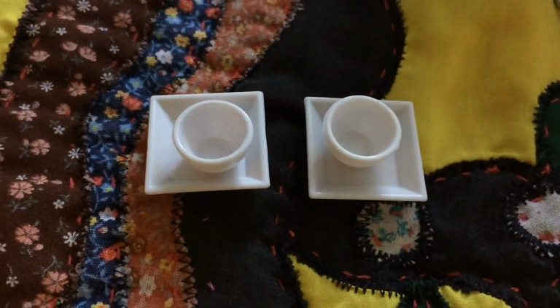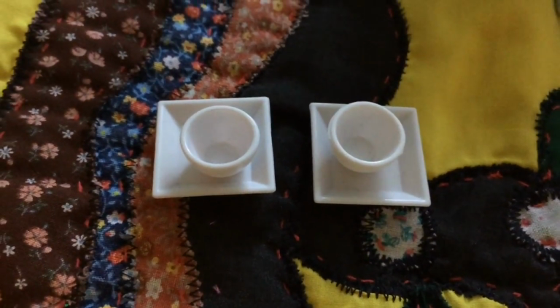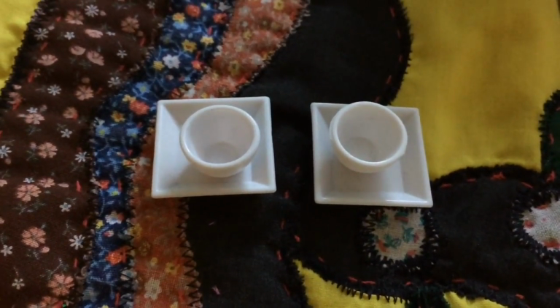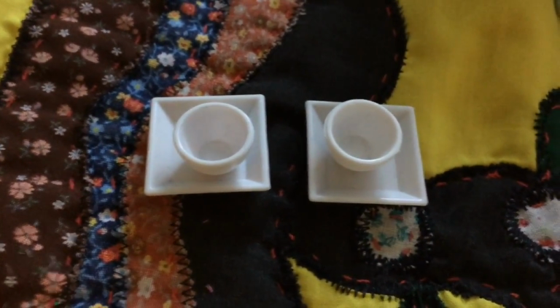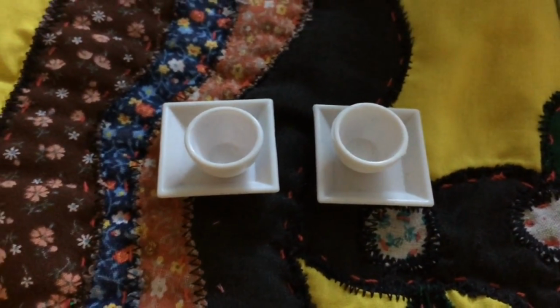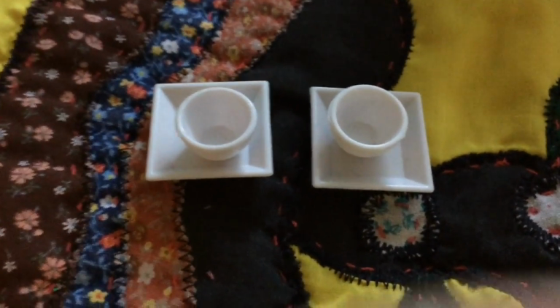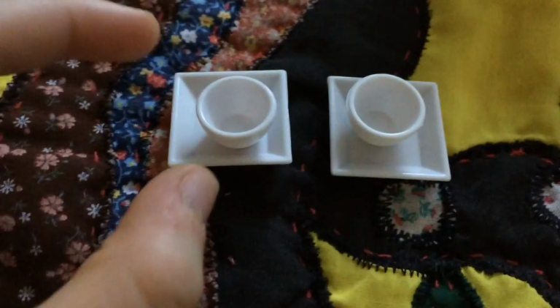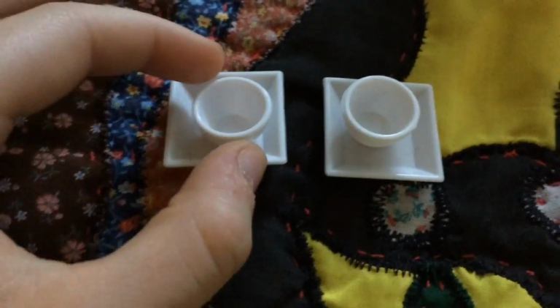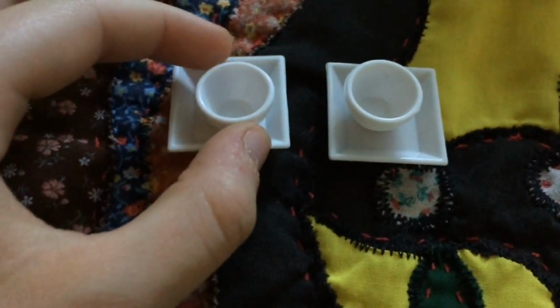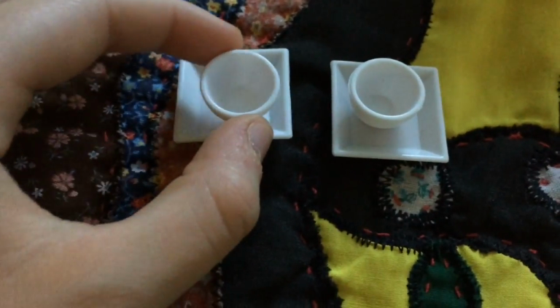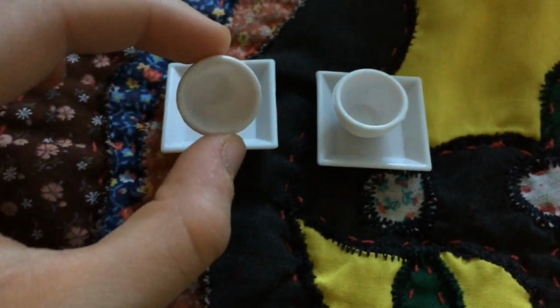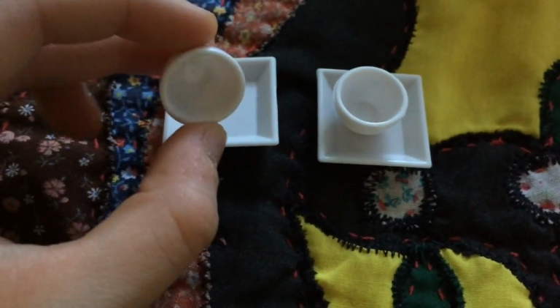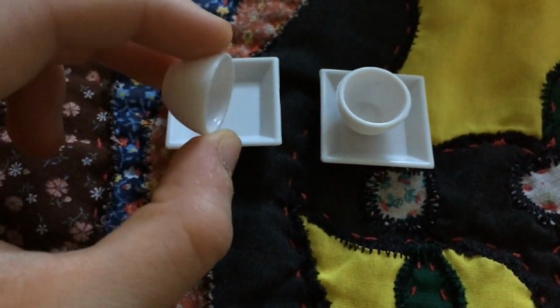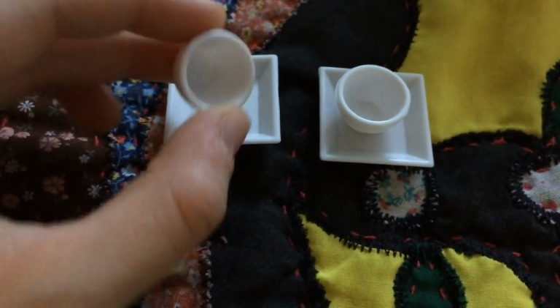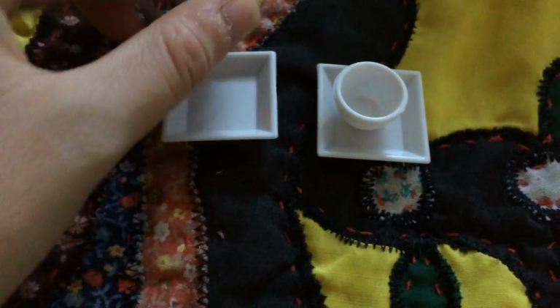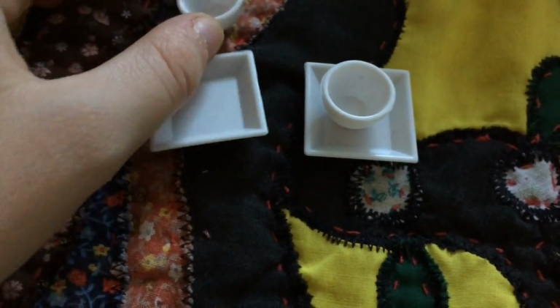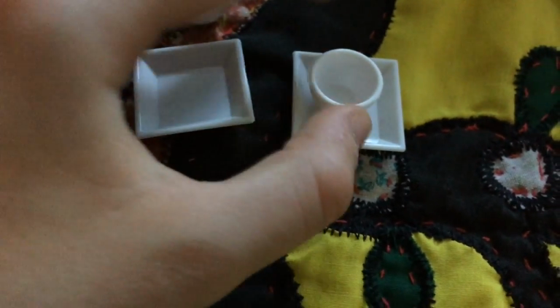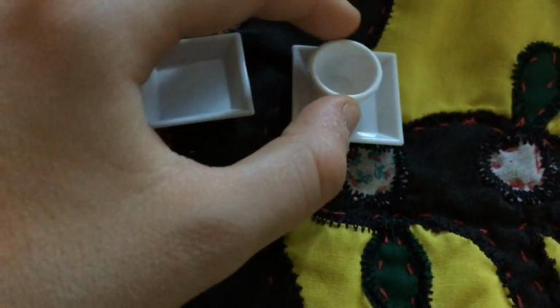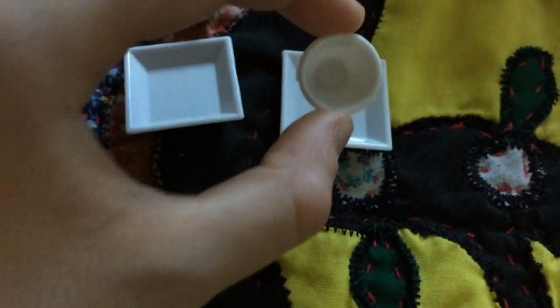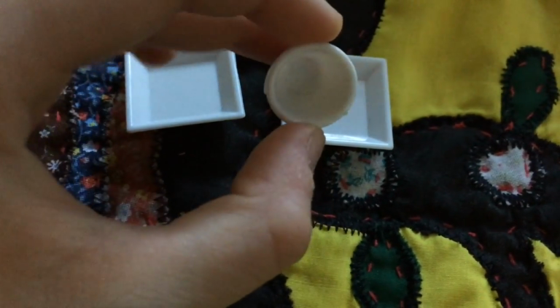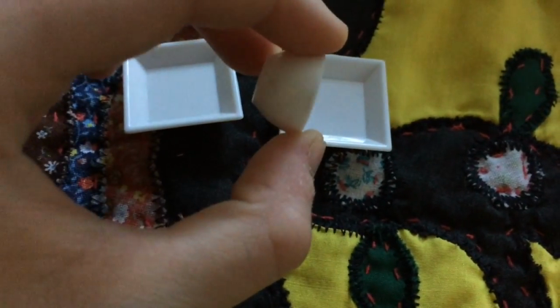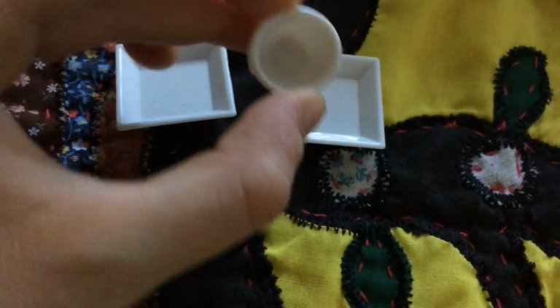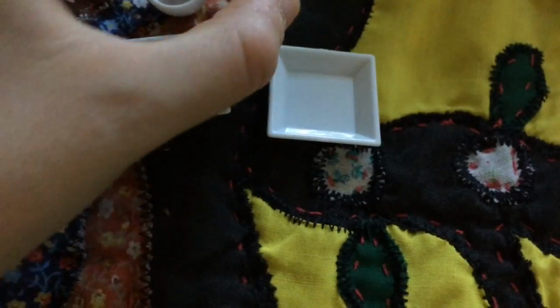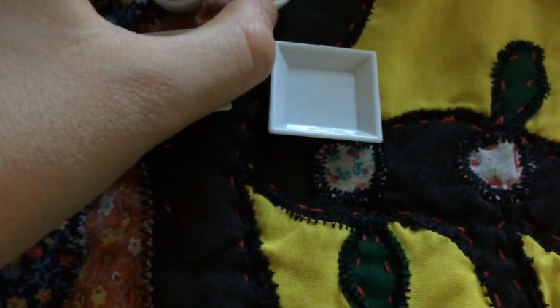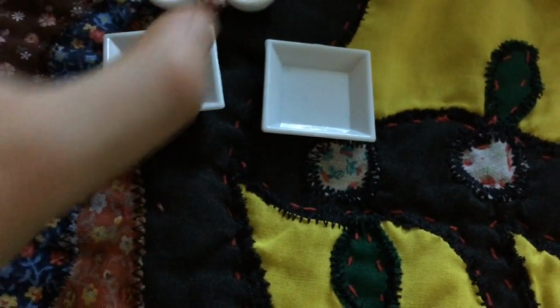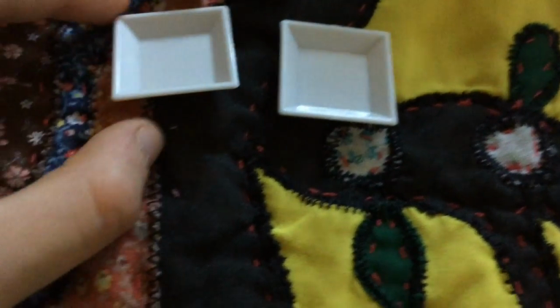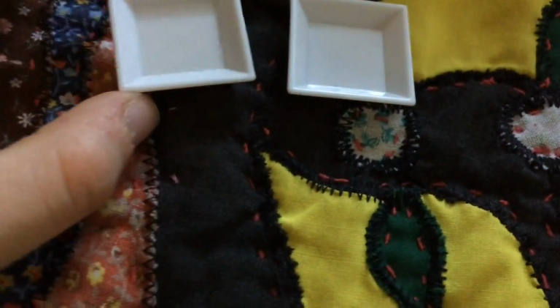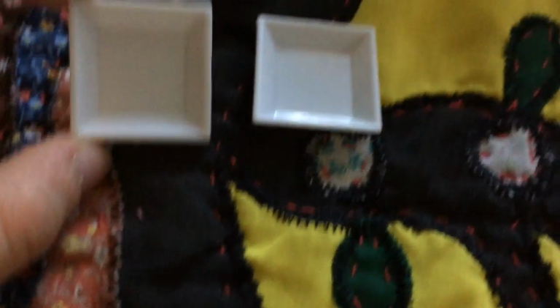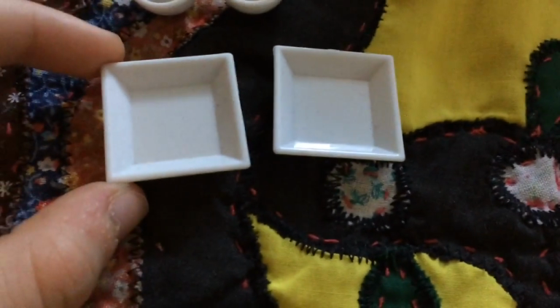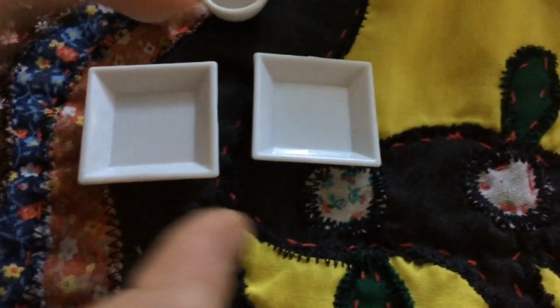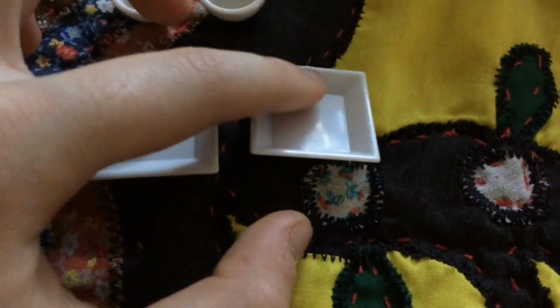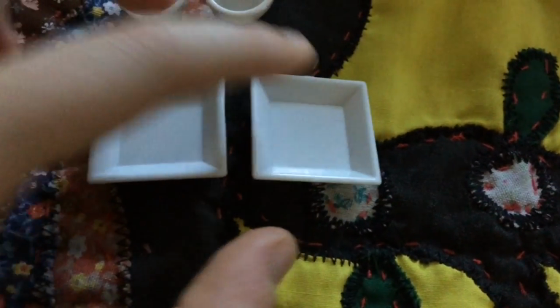The next thing that comes with the set is a bowl and plate. They're a white plastic, and it comes with two bowls and also two square plates.